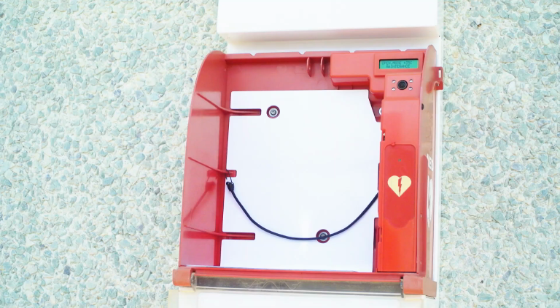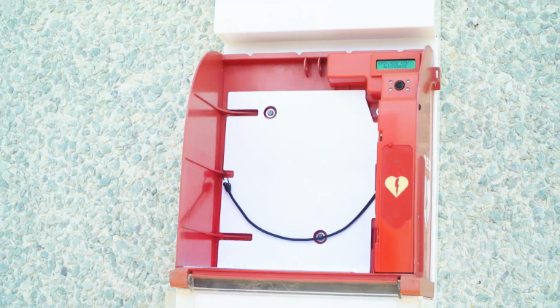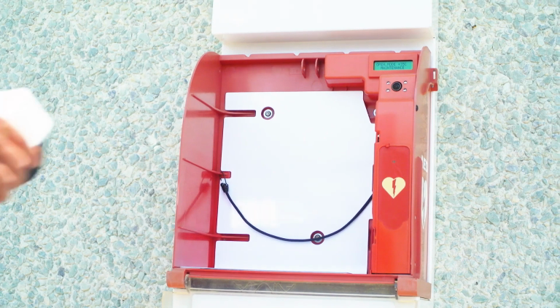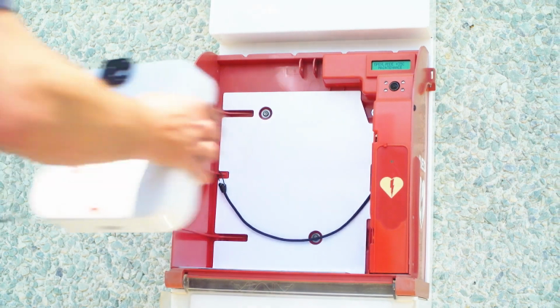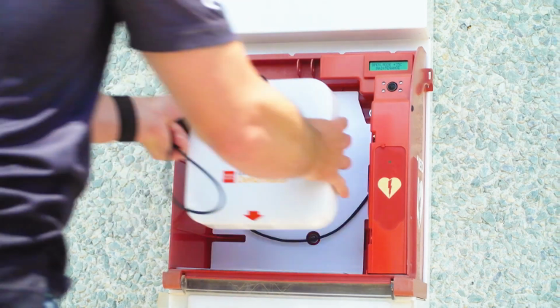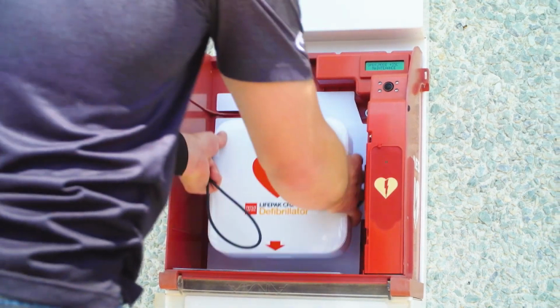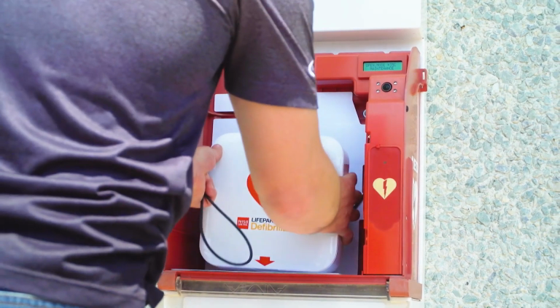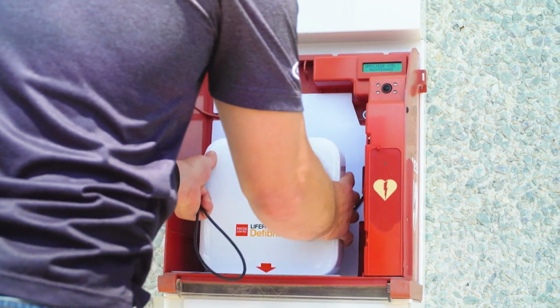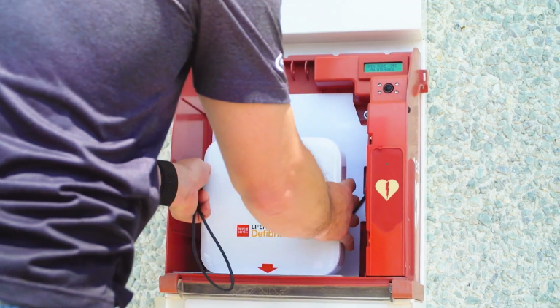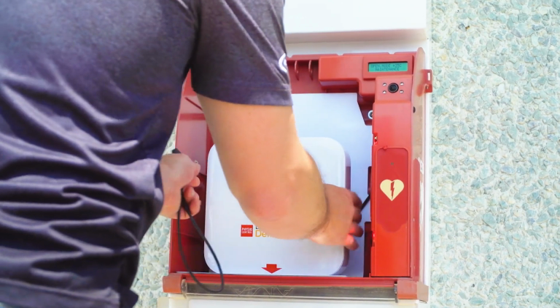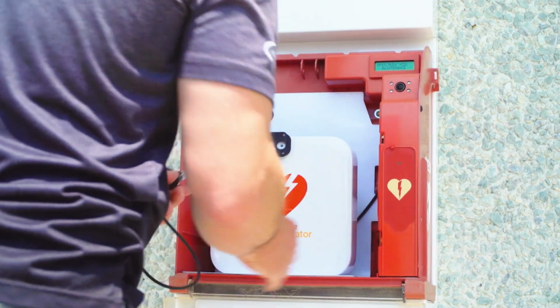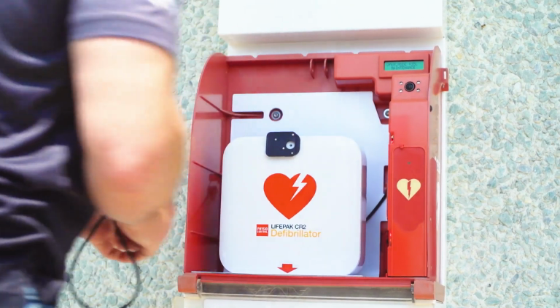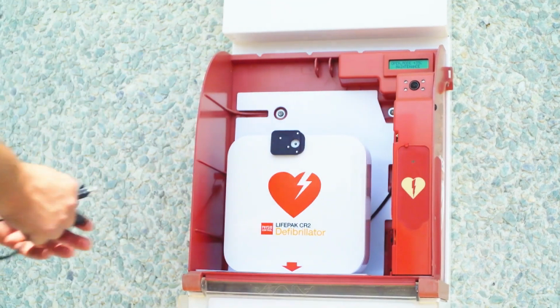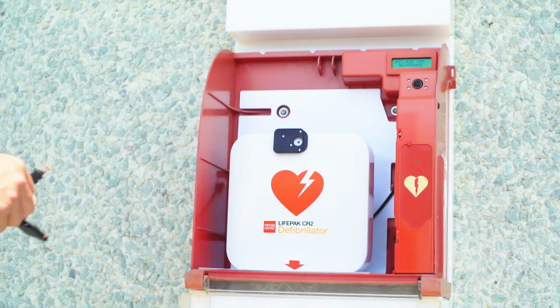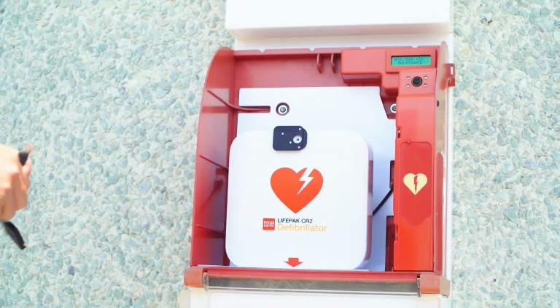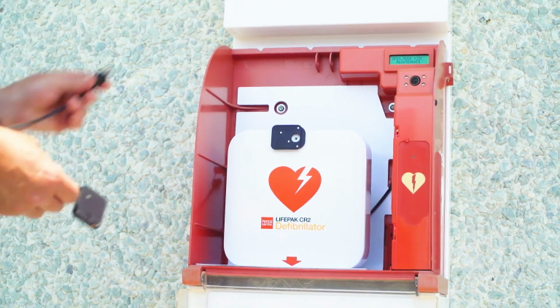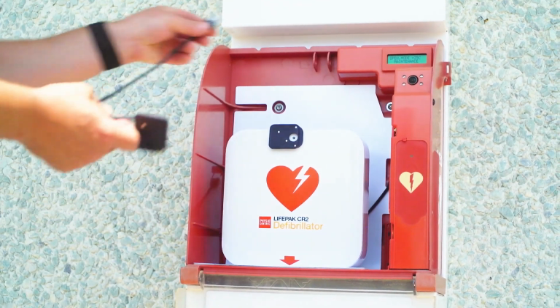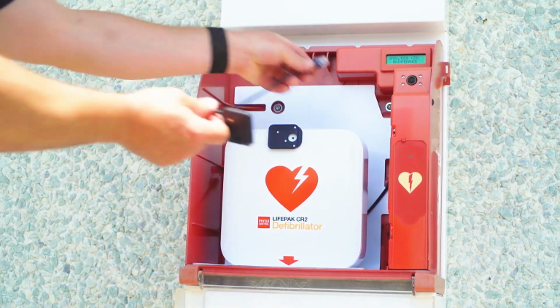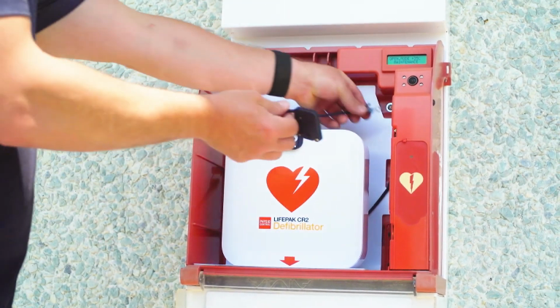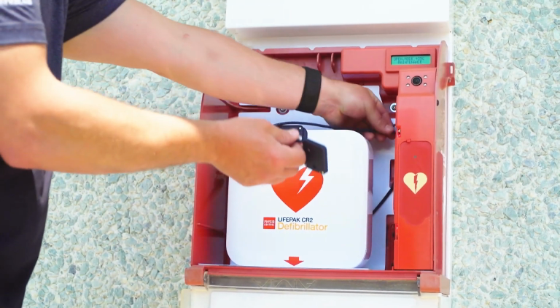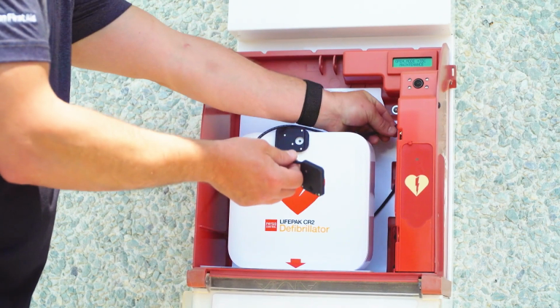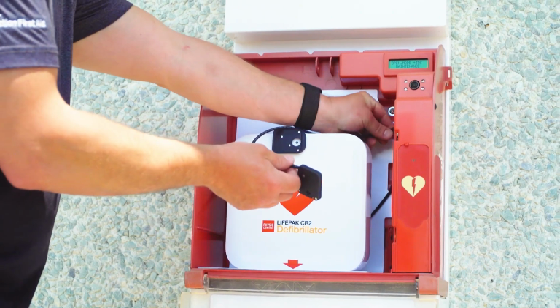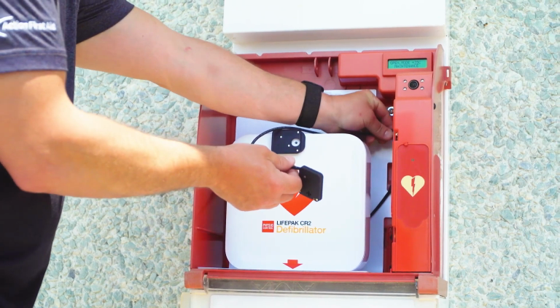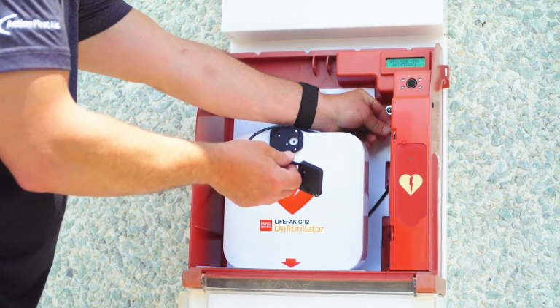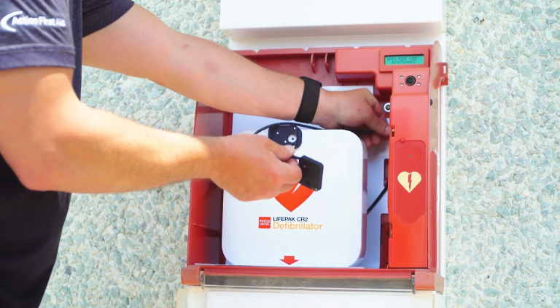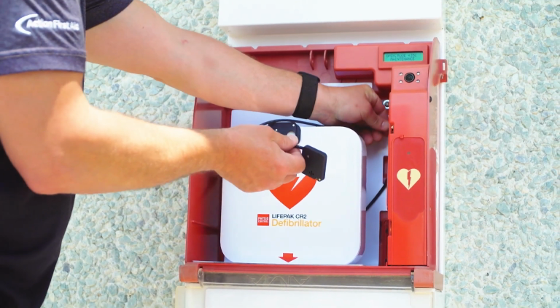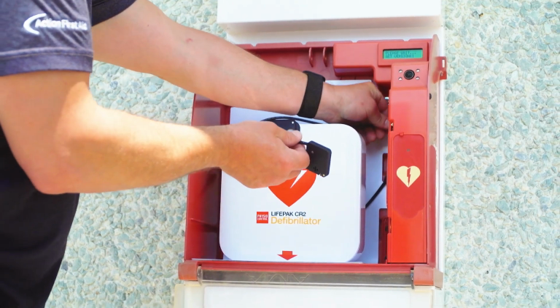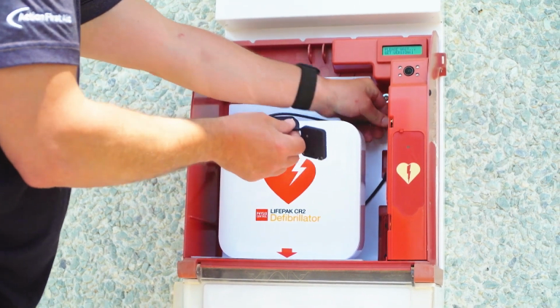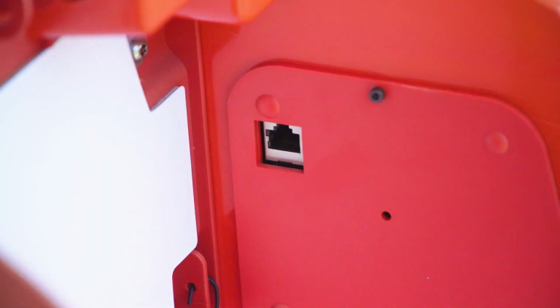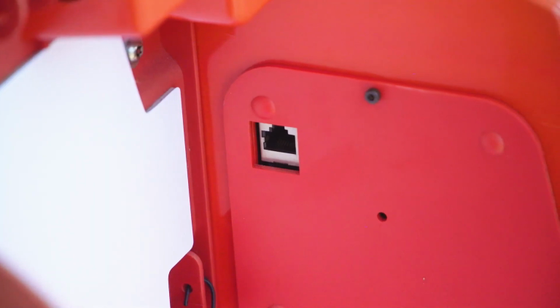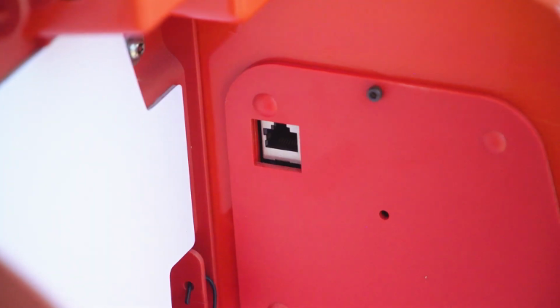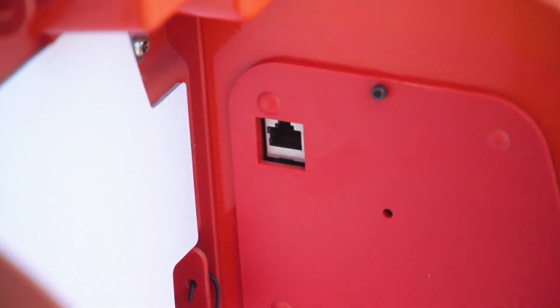Place the AED with the sensor base attached inside the cabinet. Plug the optical sensor into the port on the inner right side of the cabinet.